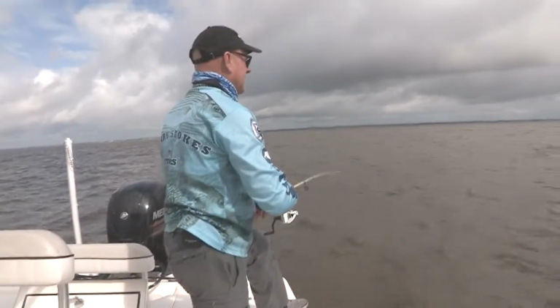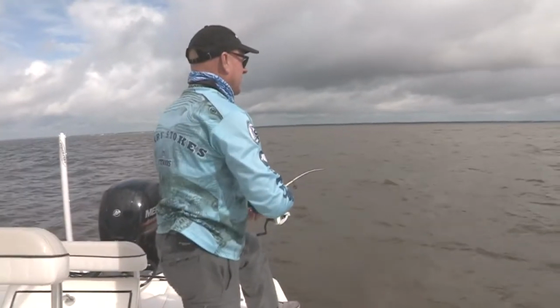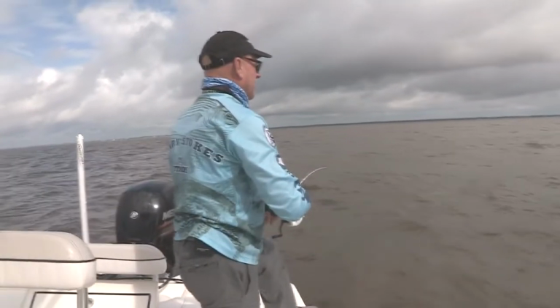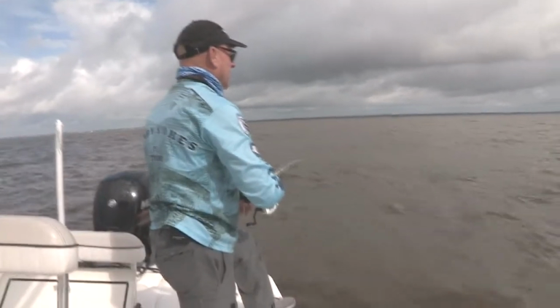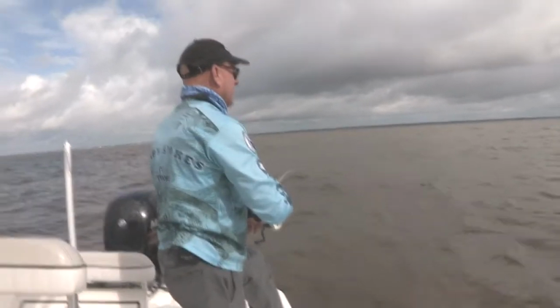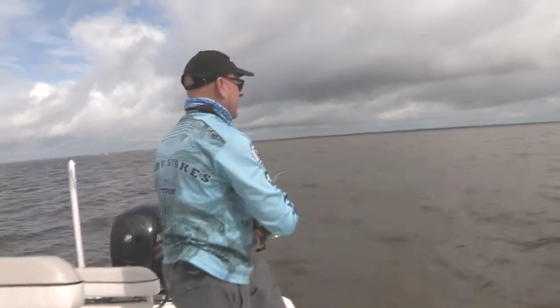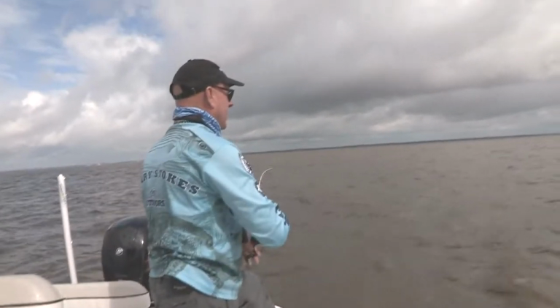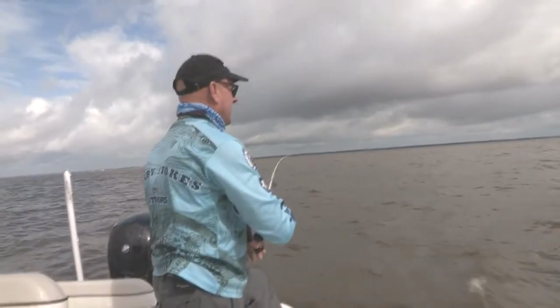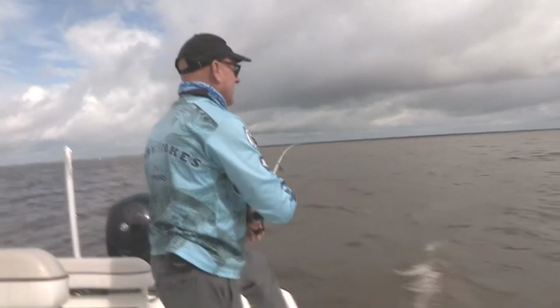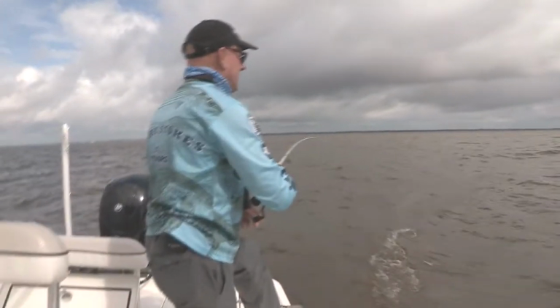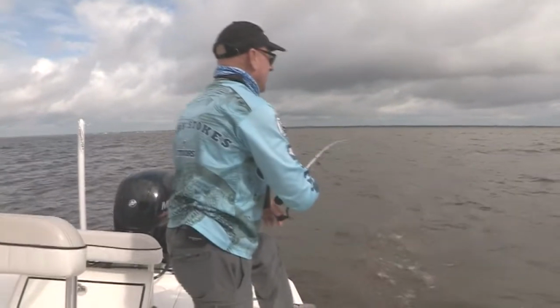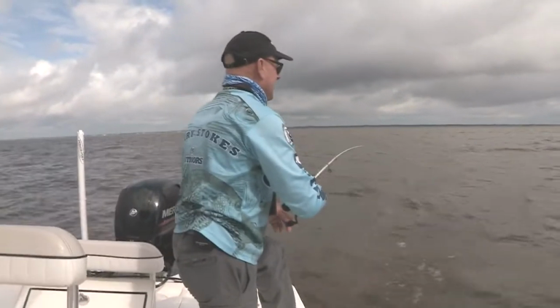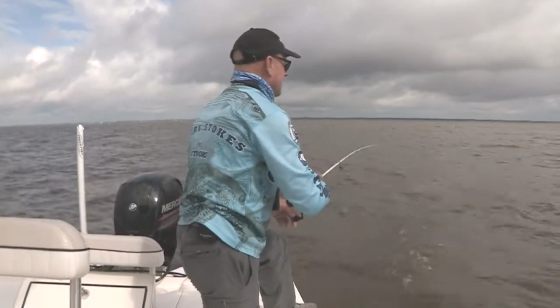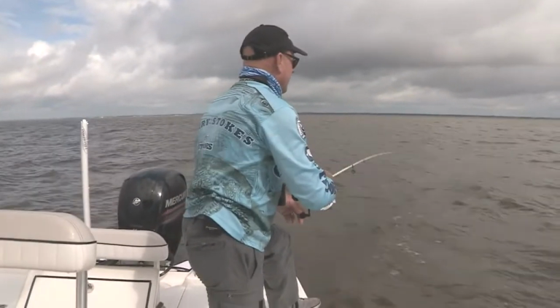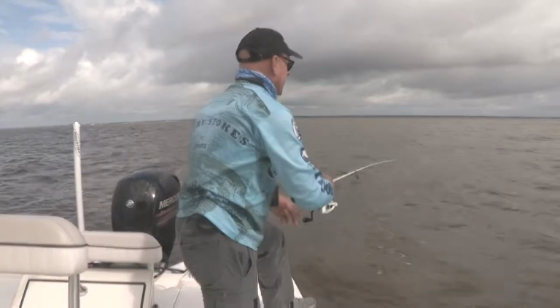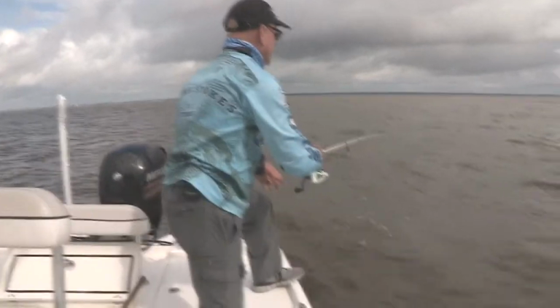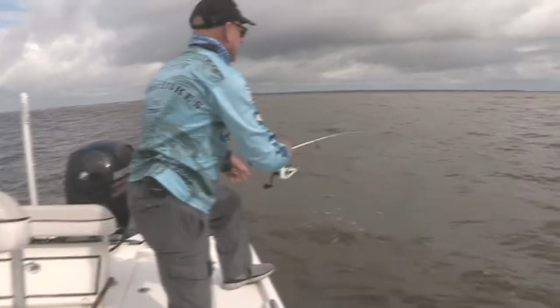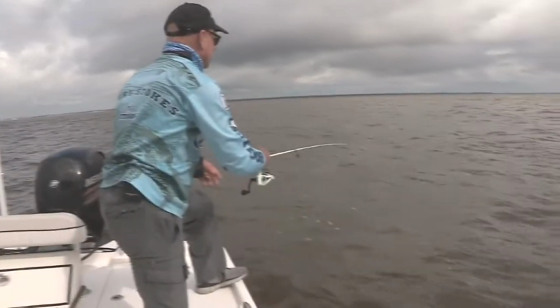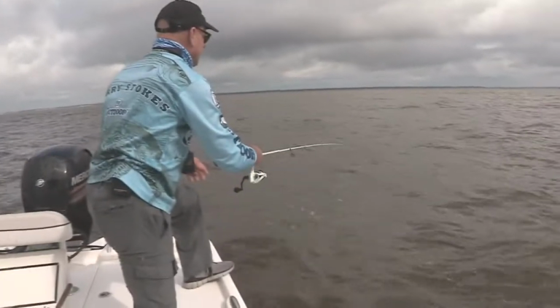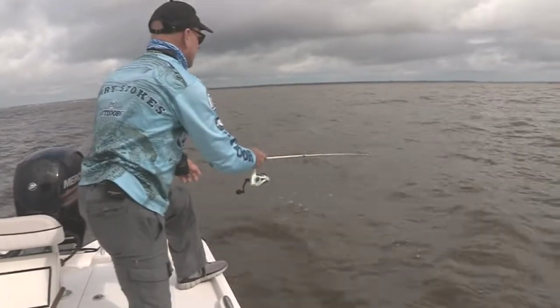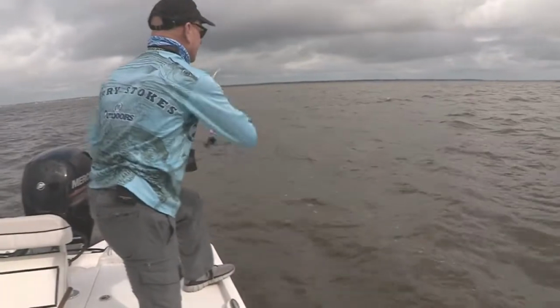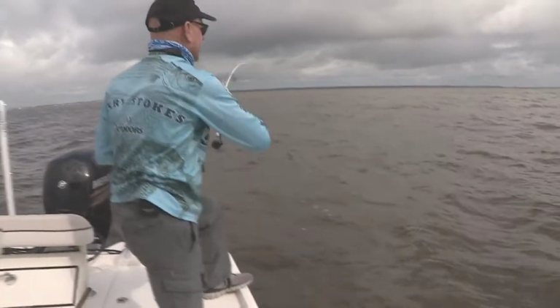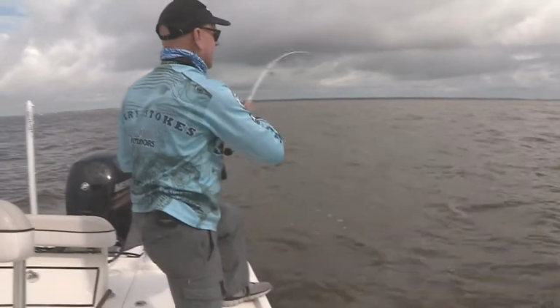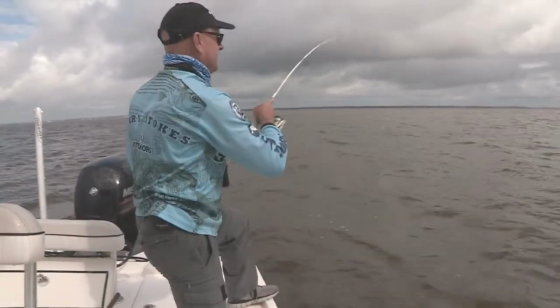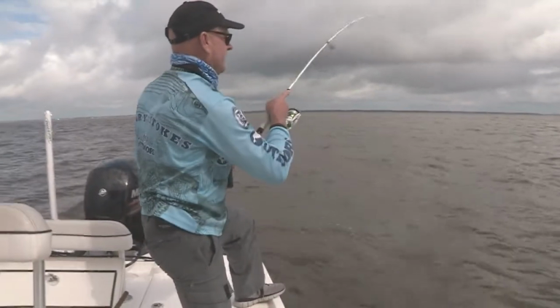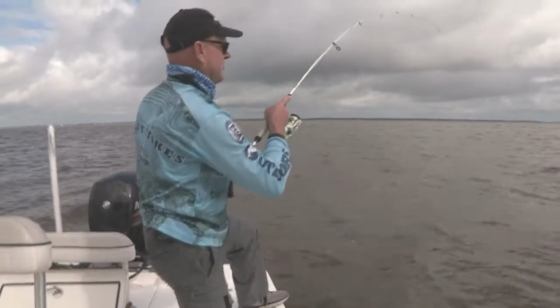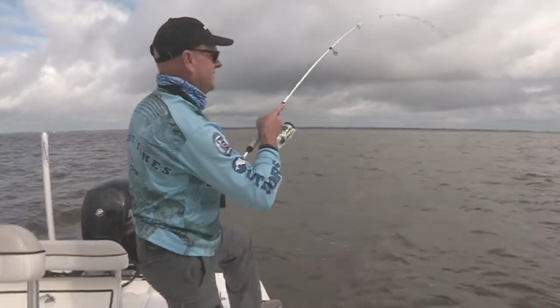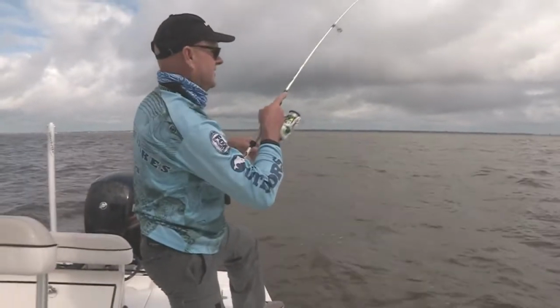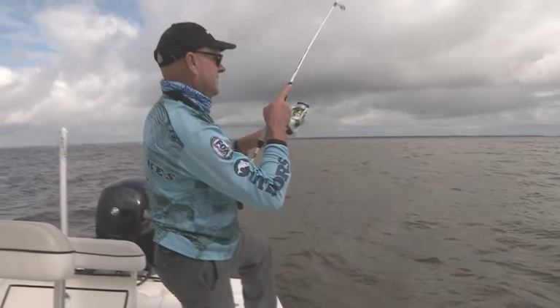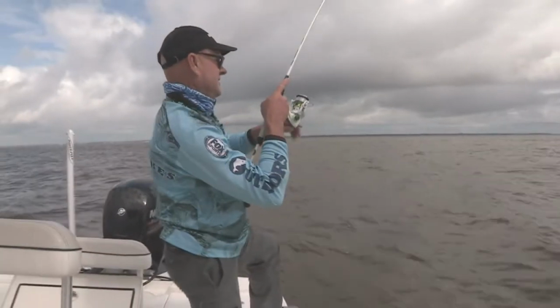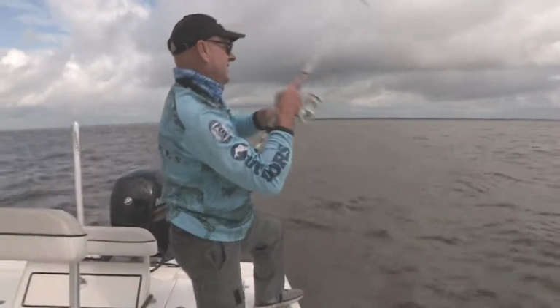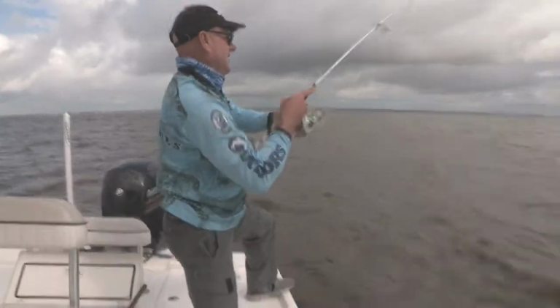I put another great big shrimp on here and I'm getting a bite. See my rod tip going? Got him. Fish on. All right.